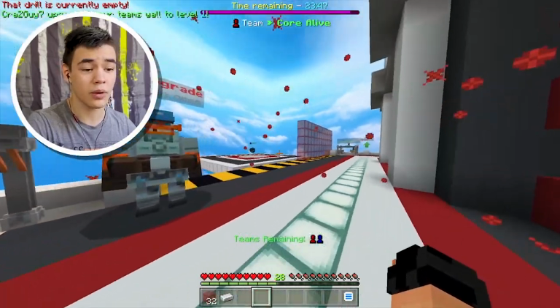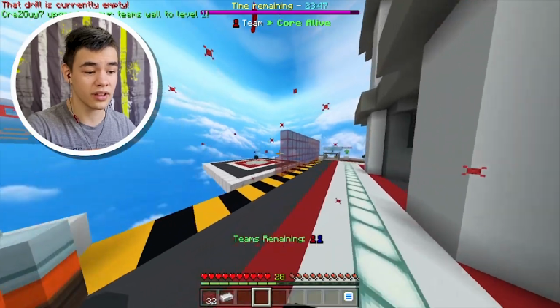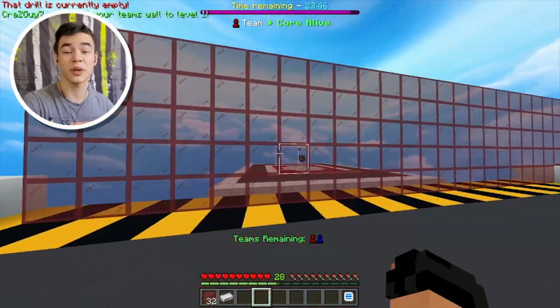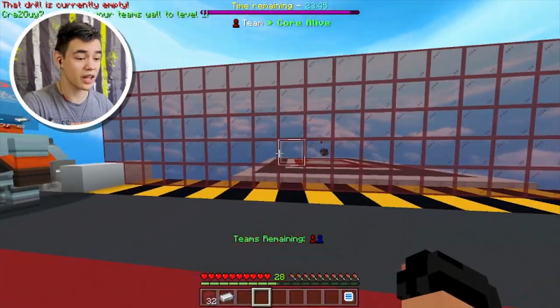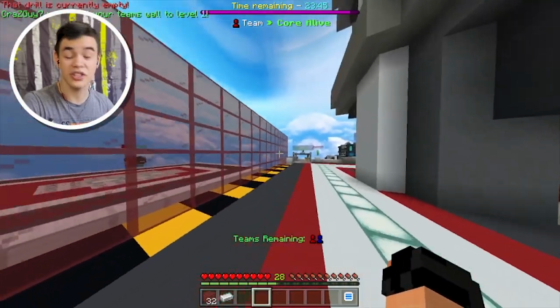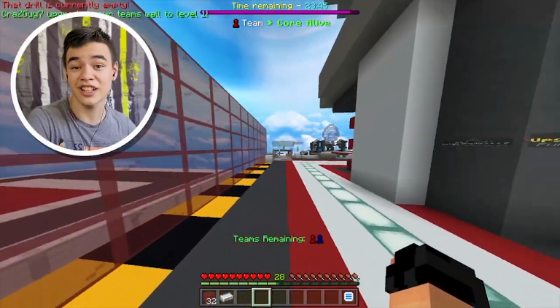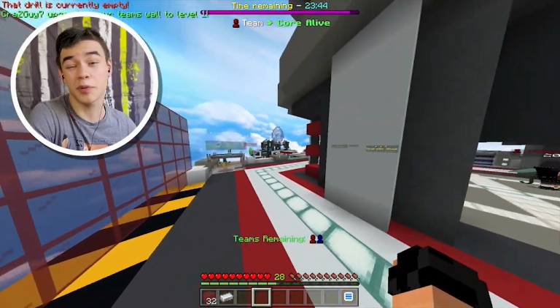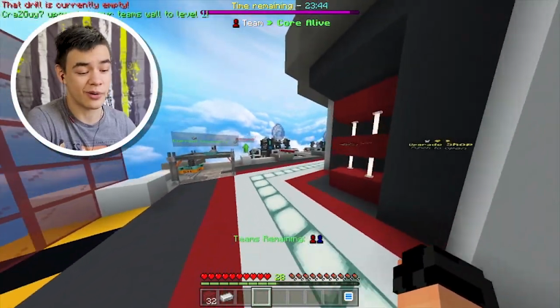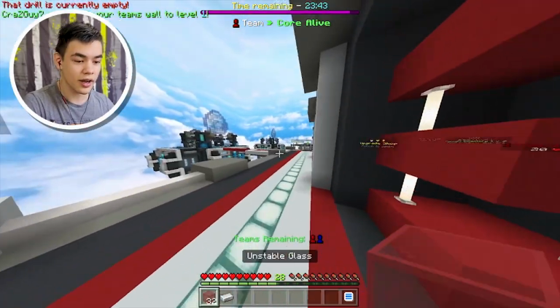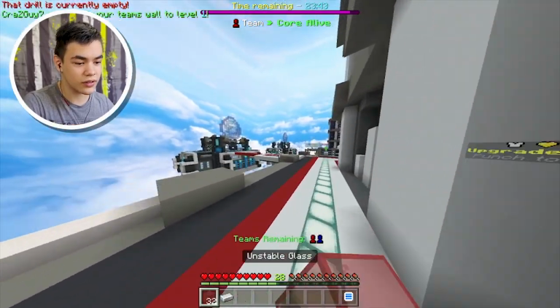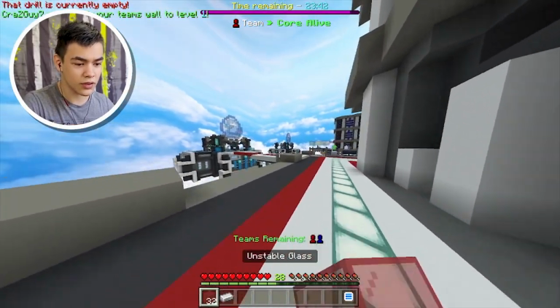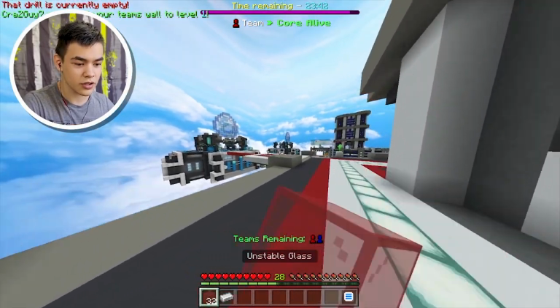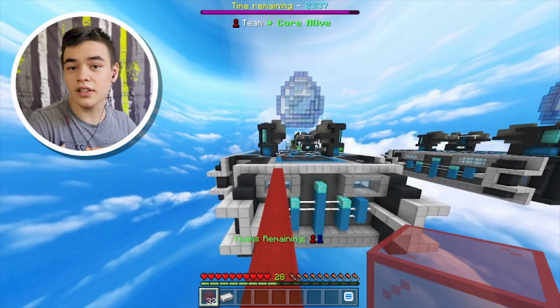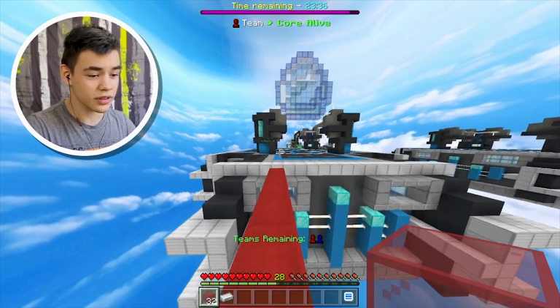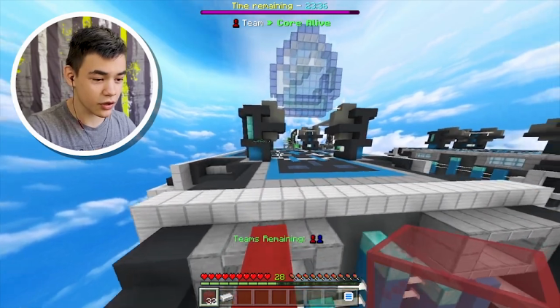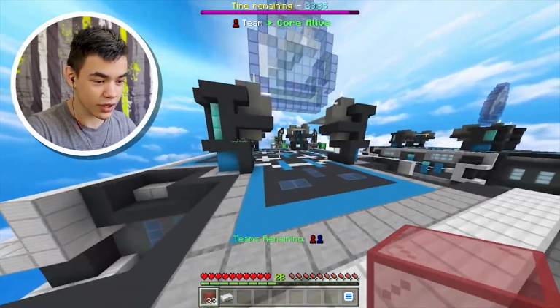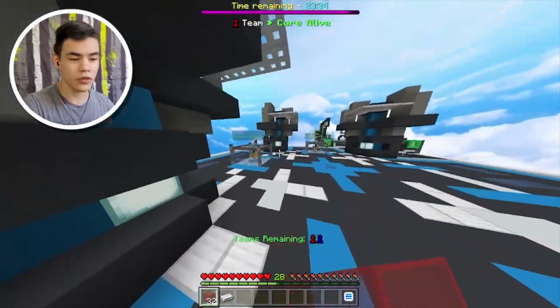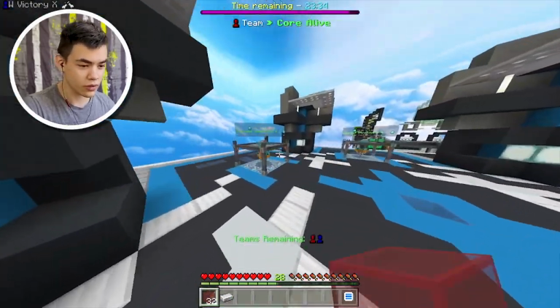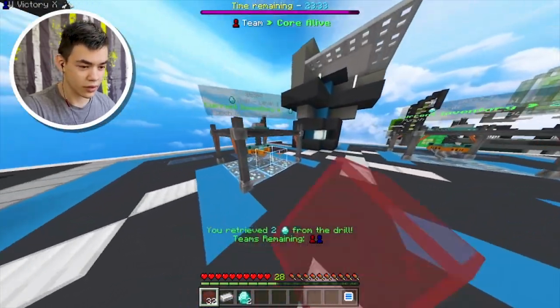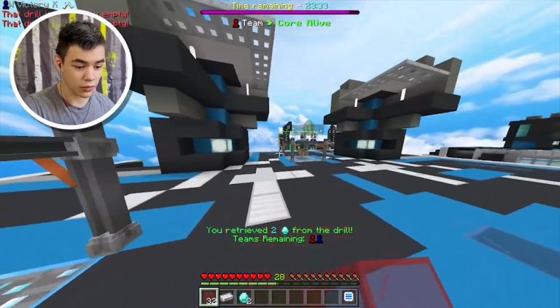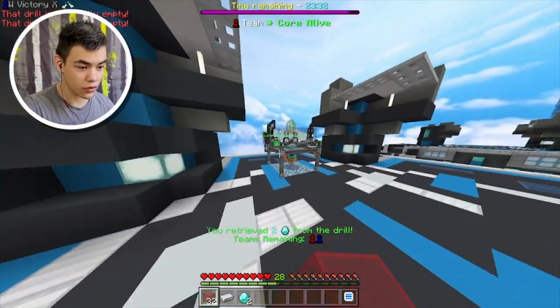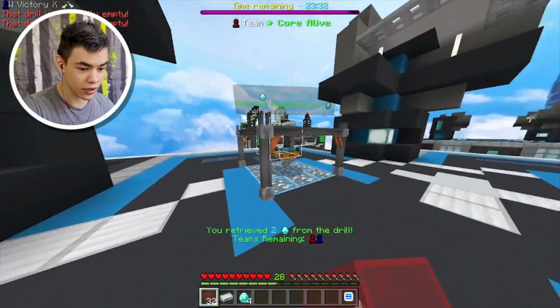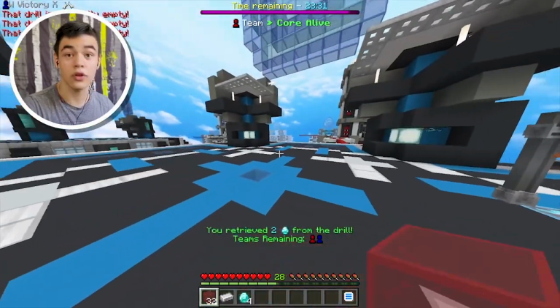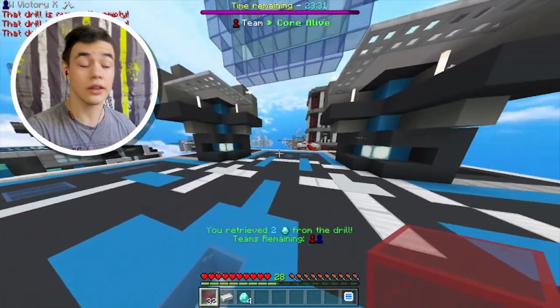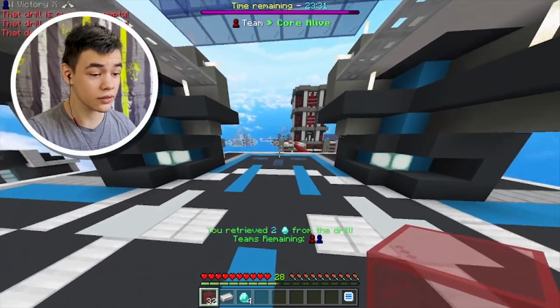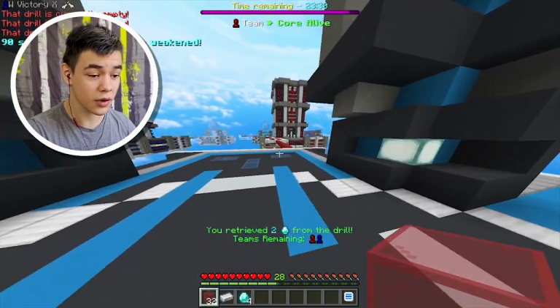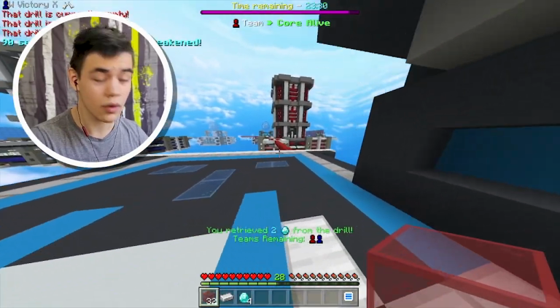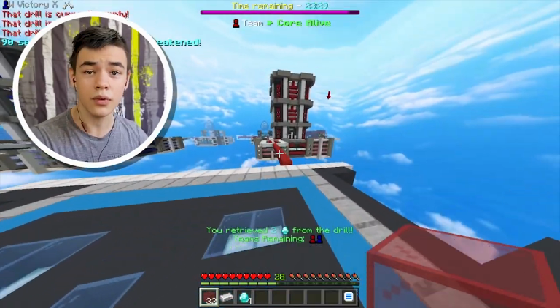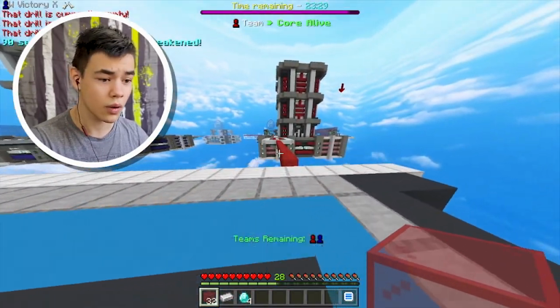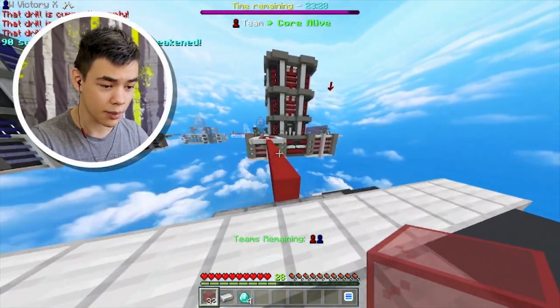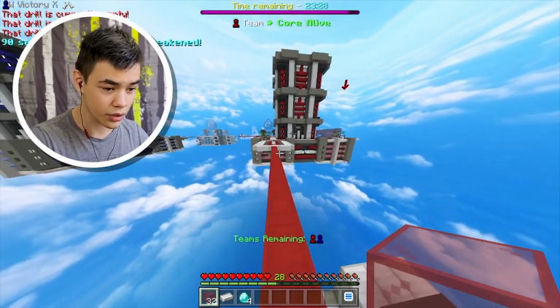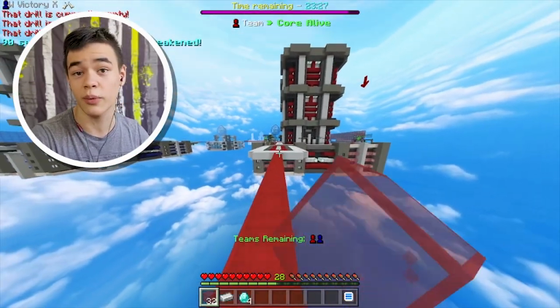We'll just grab some of this and I guess we can upgrade. There we go - we got a little bit of protection already. Let's head over to the diamond gen and collect some of the diamonds over there. I wonder if anyone has collected these. We got two over here and two over there - that's definitely very good. I'm gonna see if we can upgrade our generators.